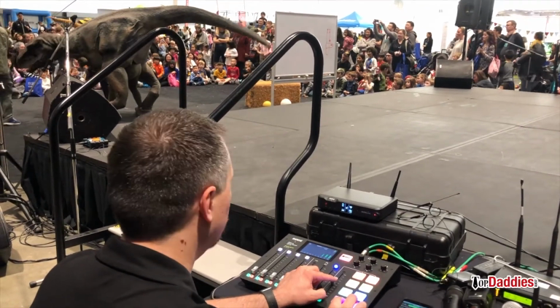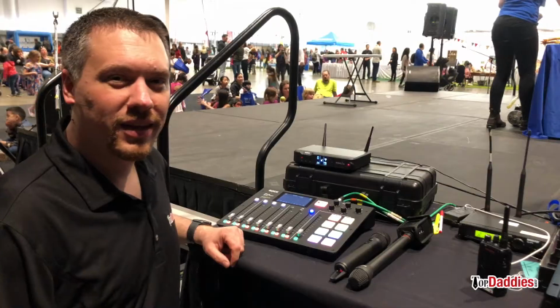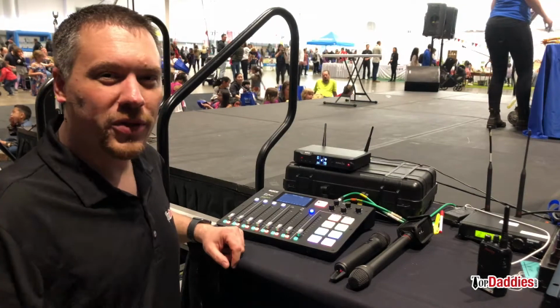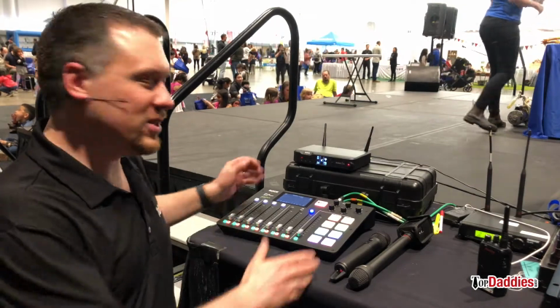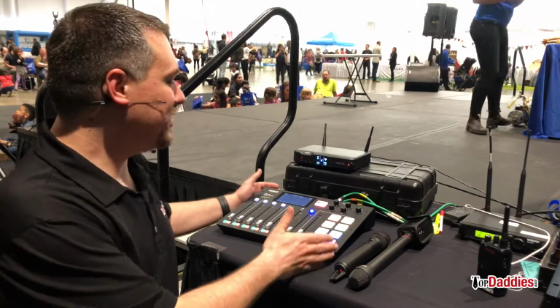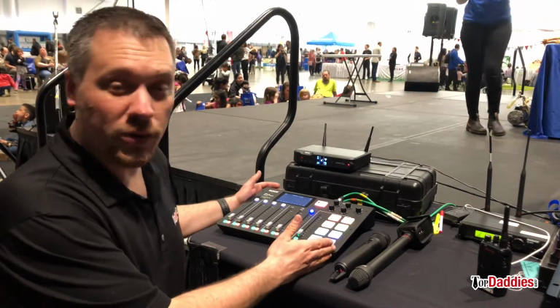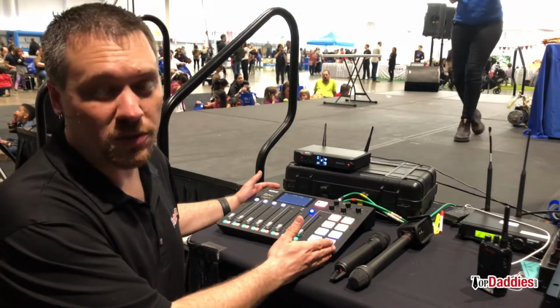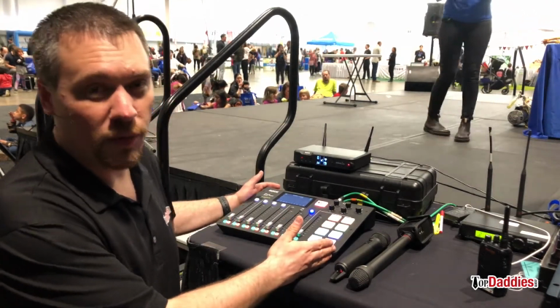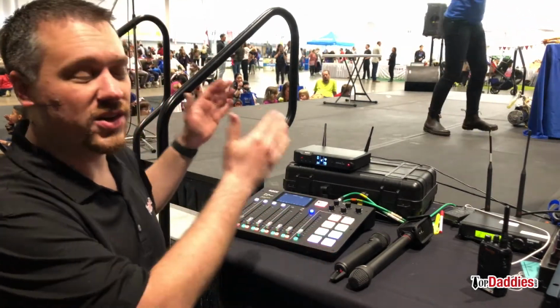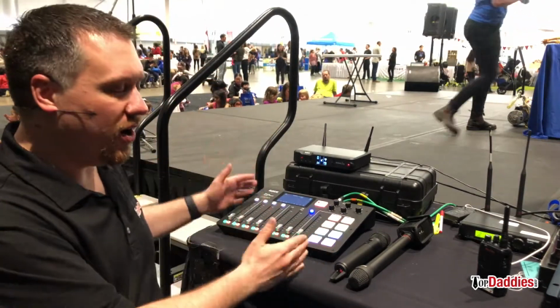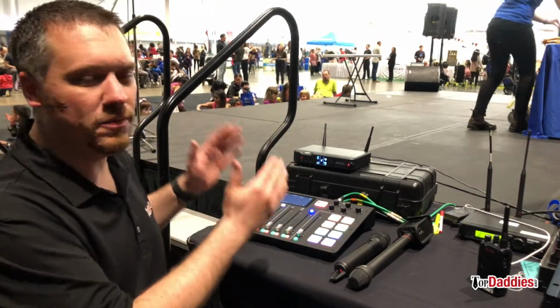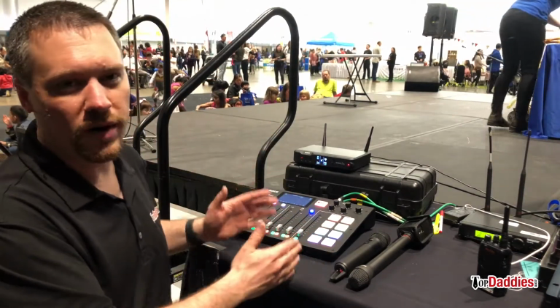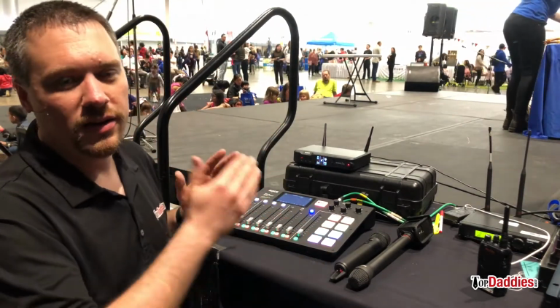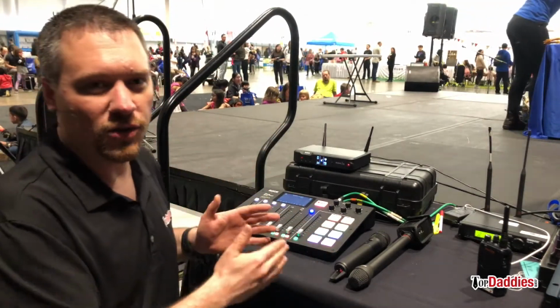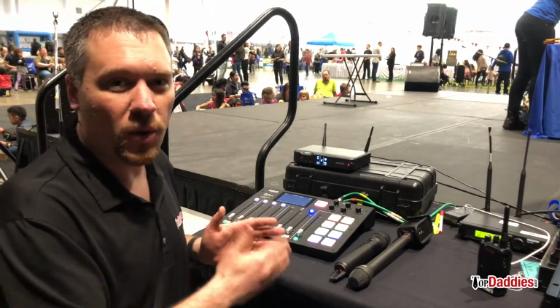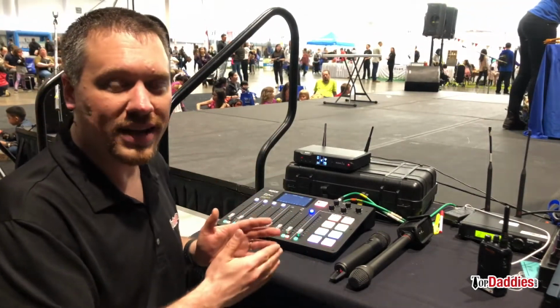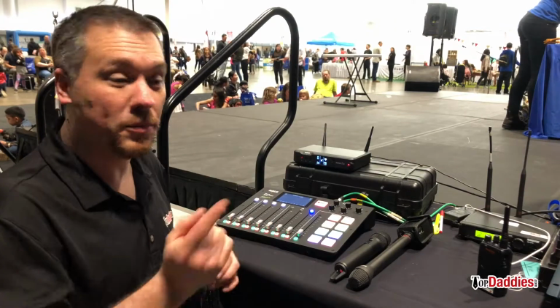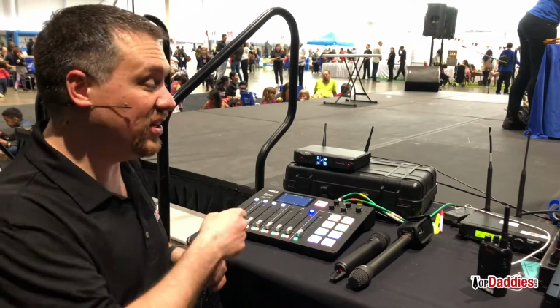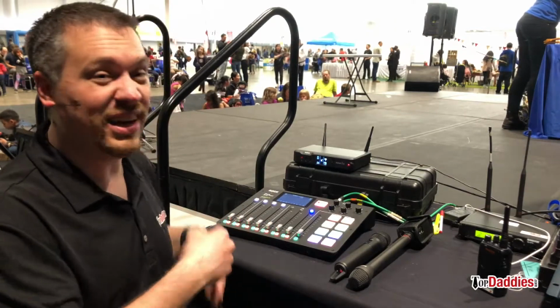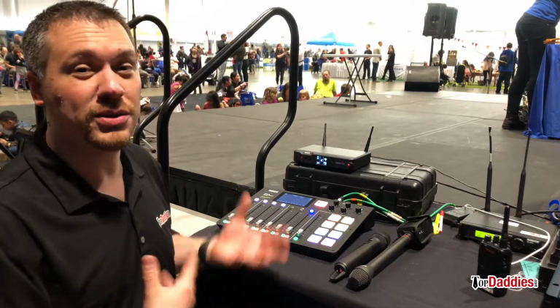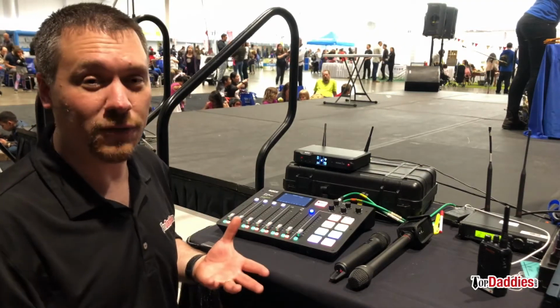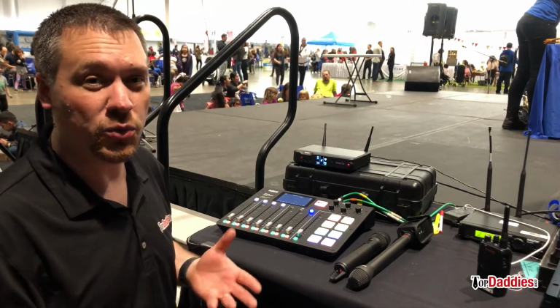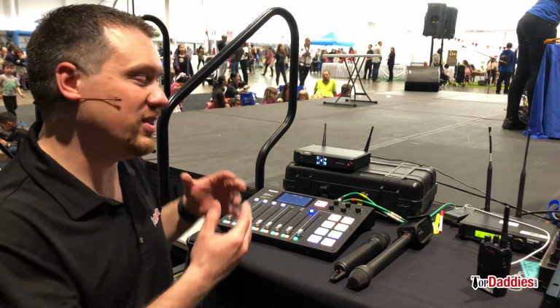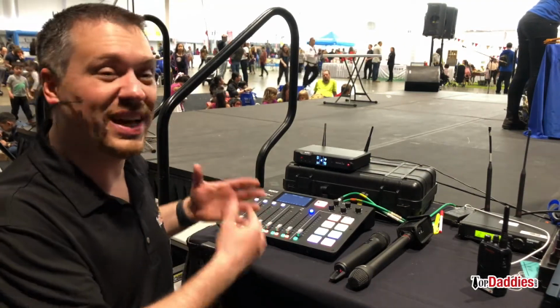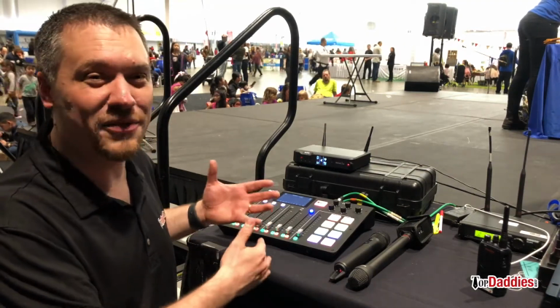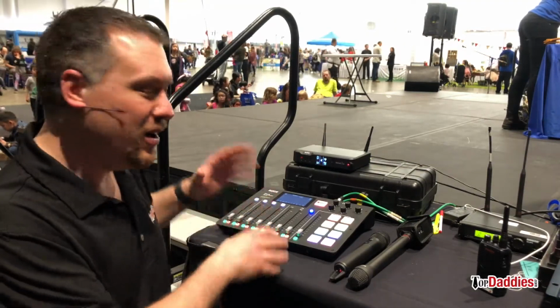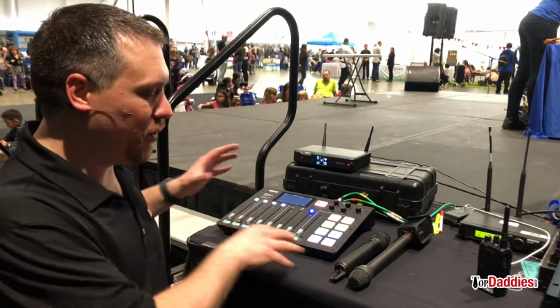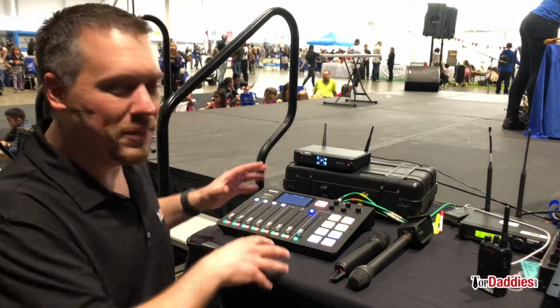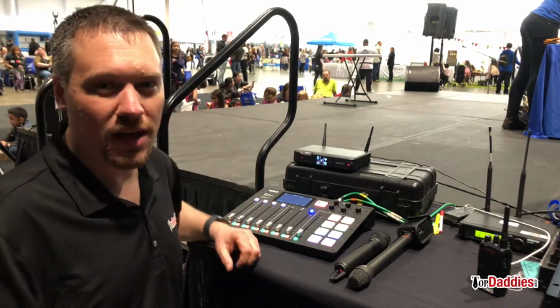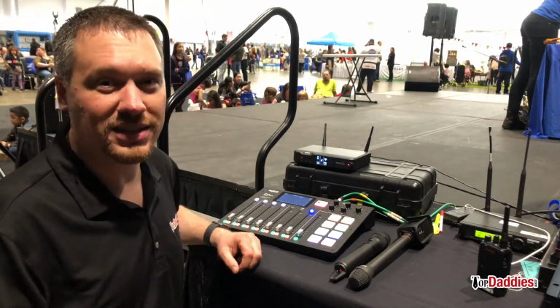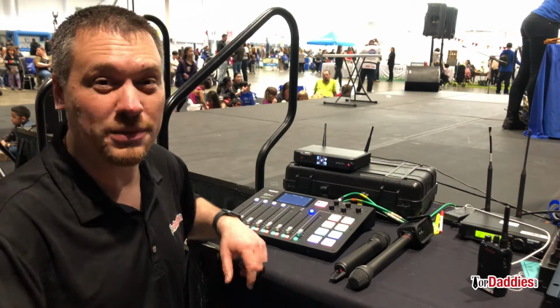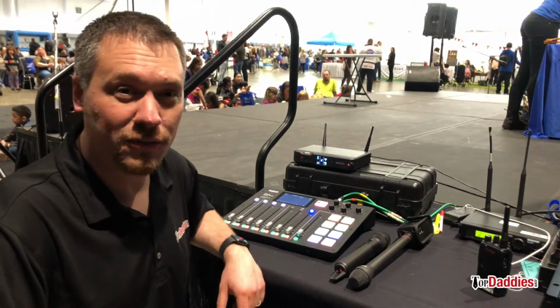That is the RODECaster Pro. This is an awesome board to use for podcasting, but as you can see, I can use it in different situations. I'm using it live here for mixing a couple of things and getting some sound effects.